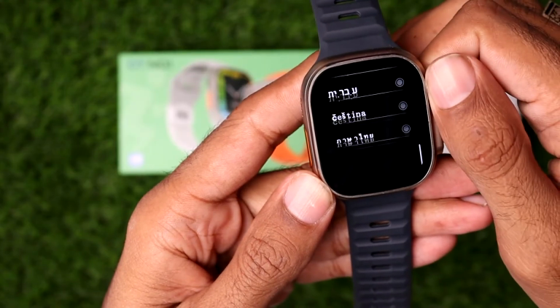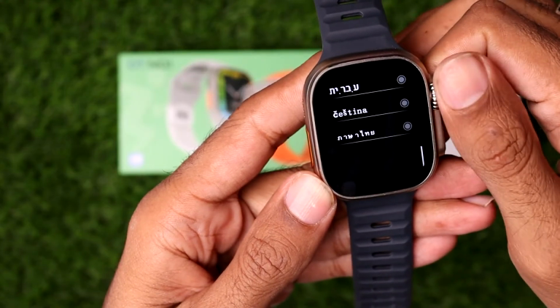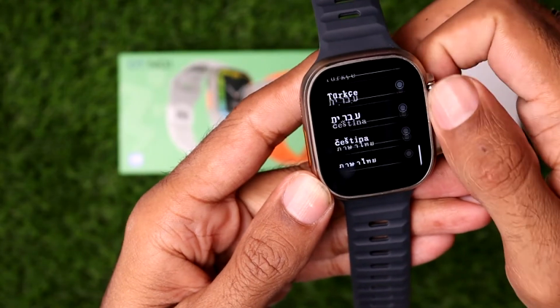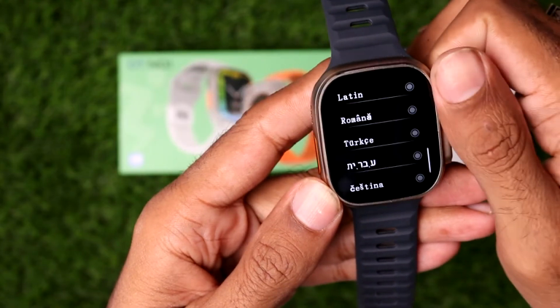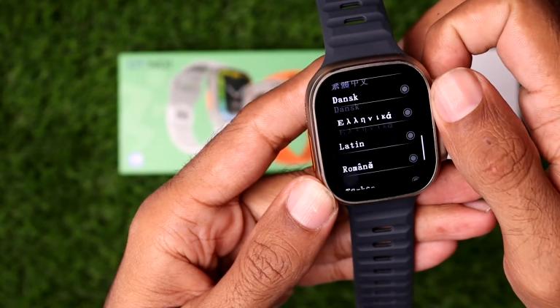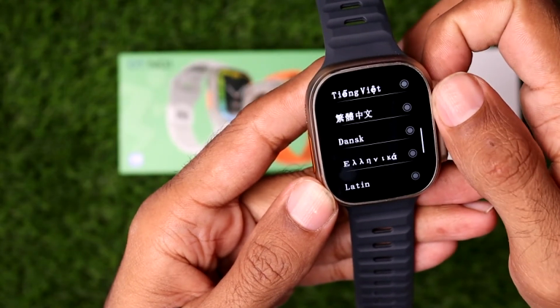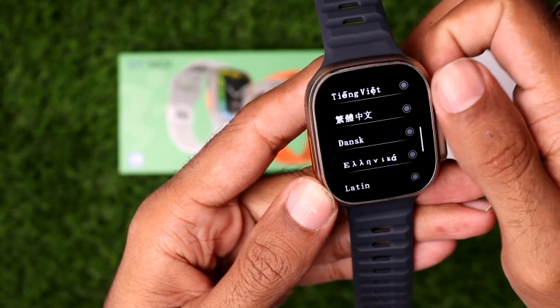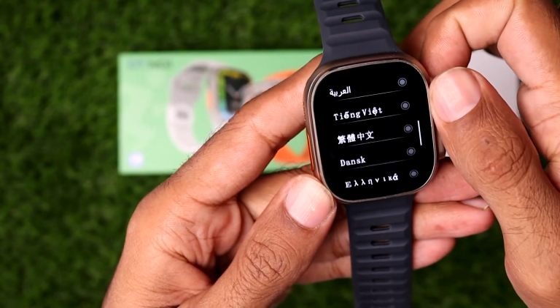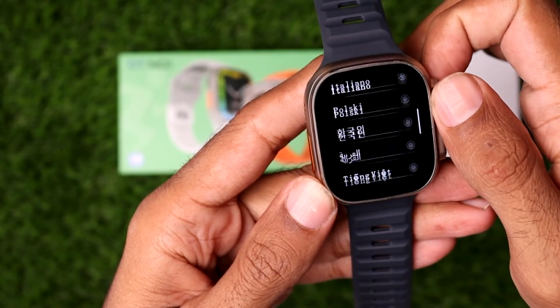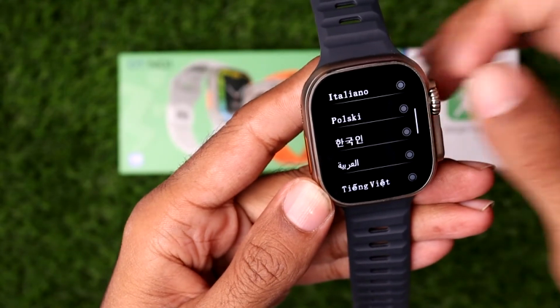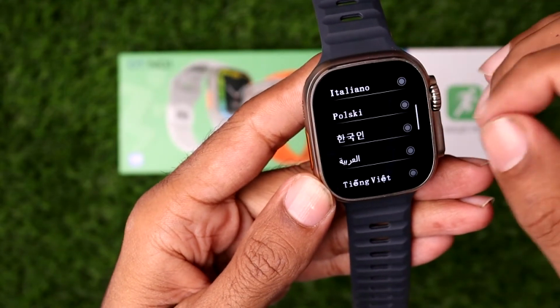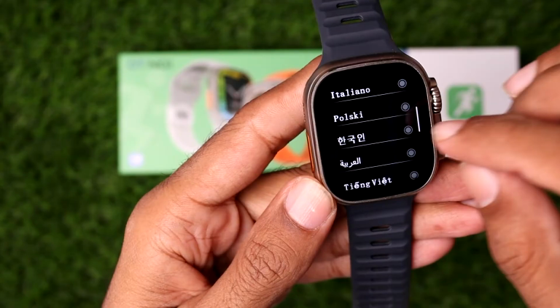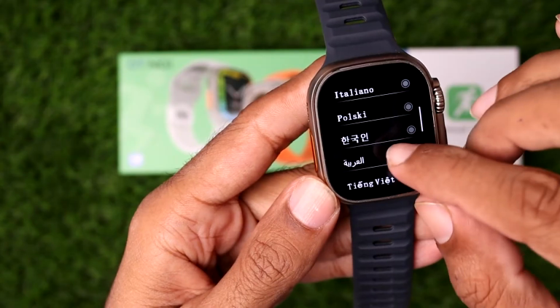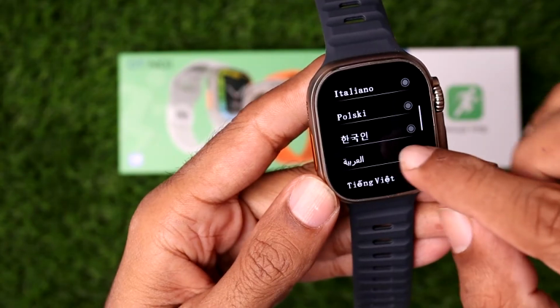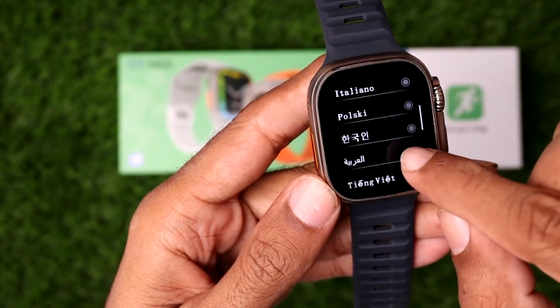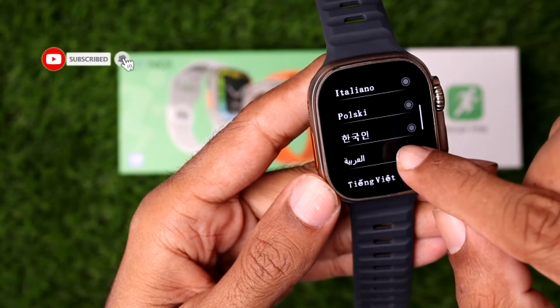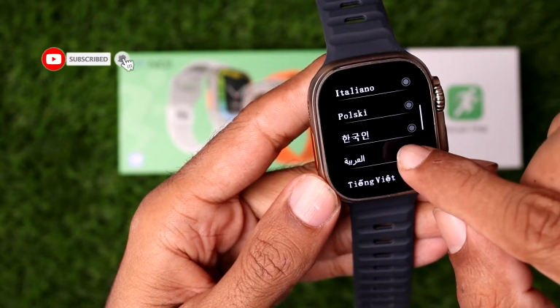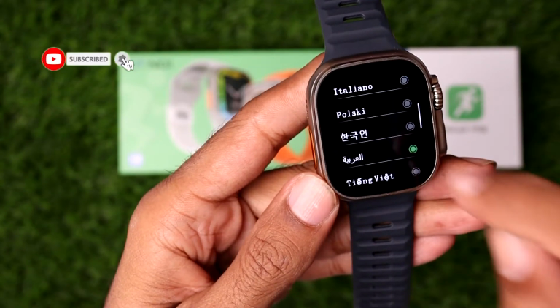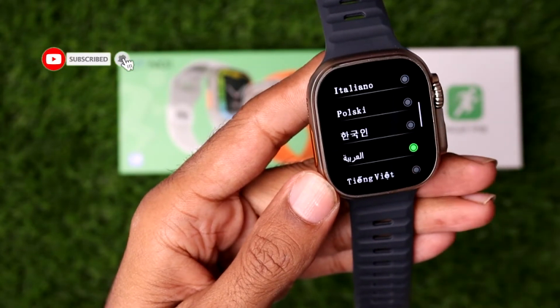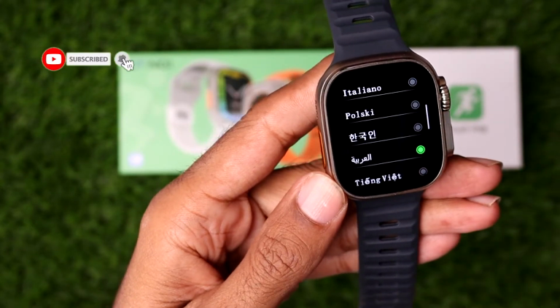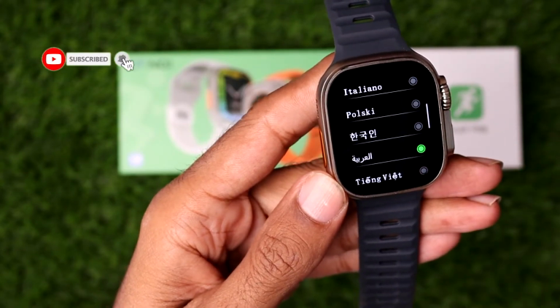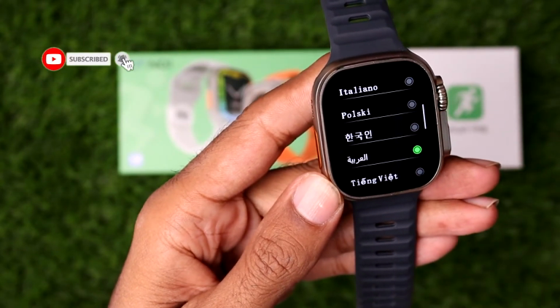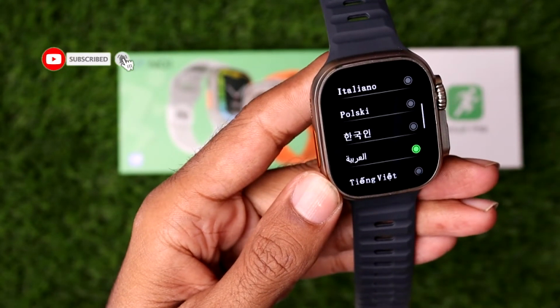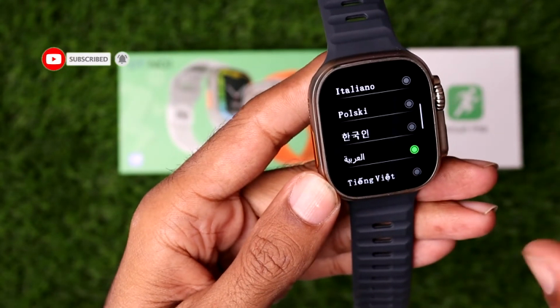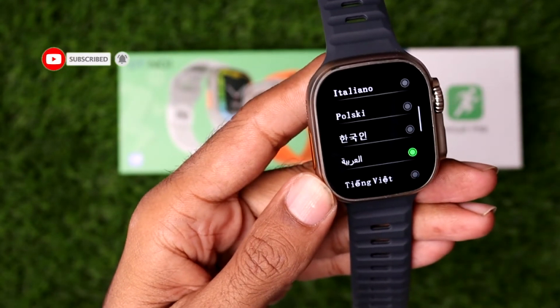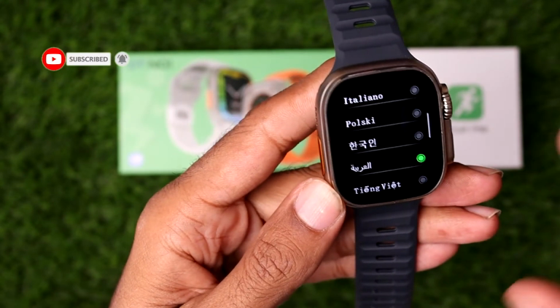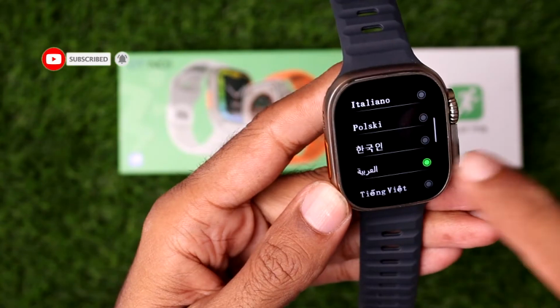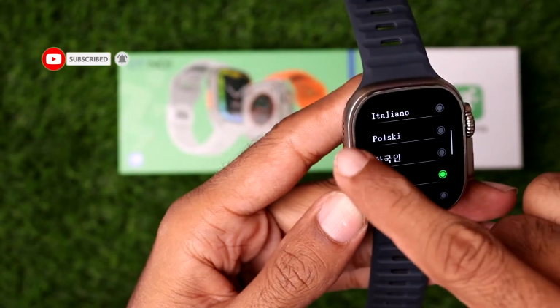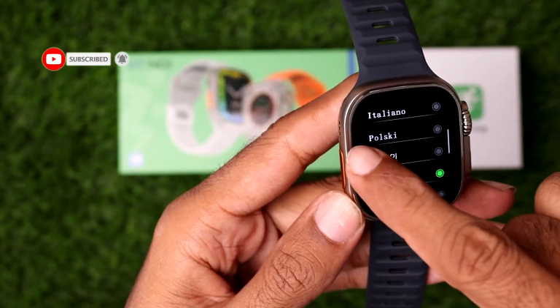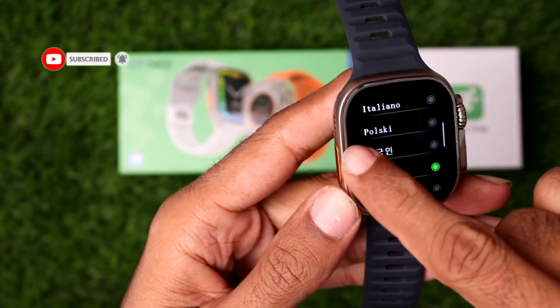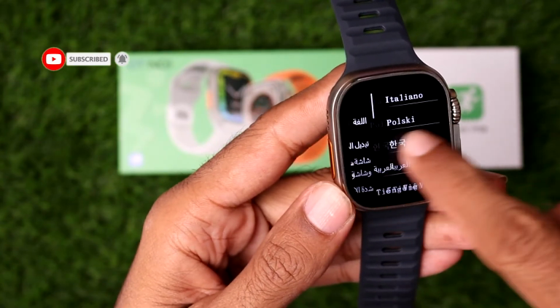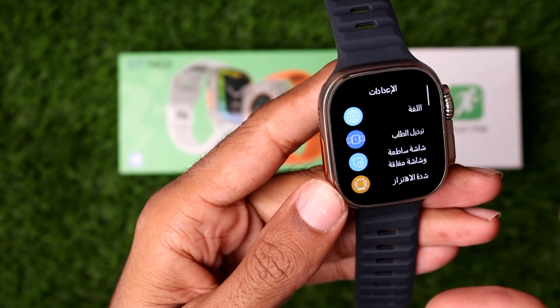I want to change my language to Arabic. So you need to simply select the Arabic language. Once you select it, you need to simply swipe your finger to the right side.